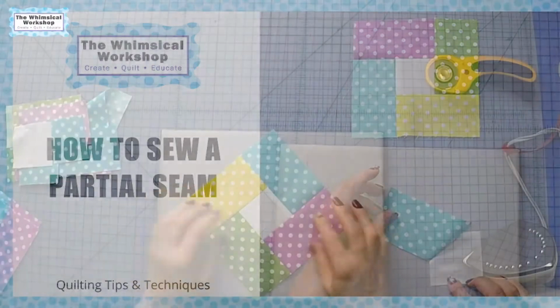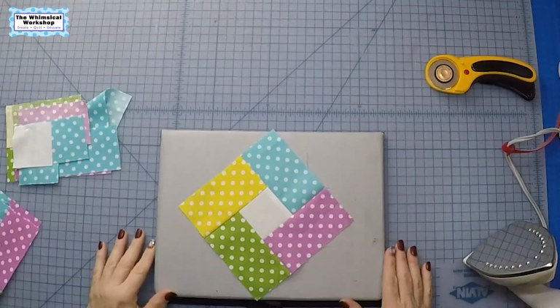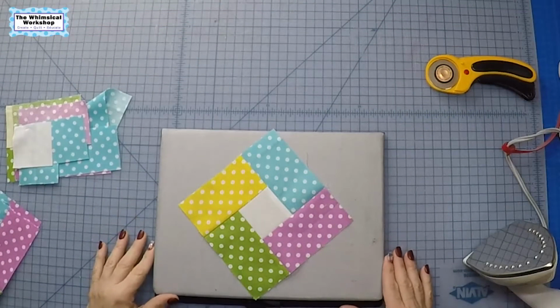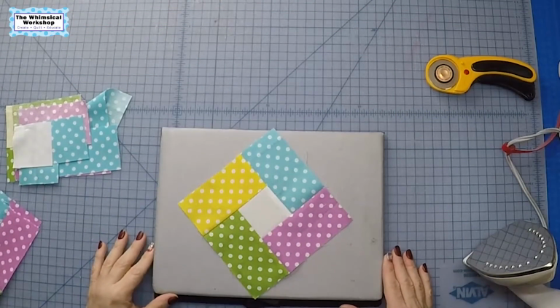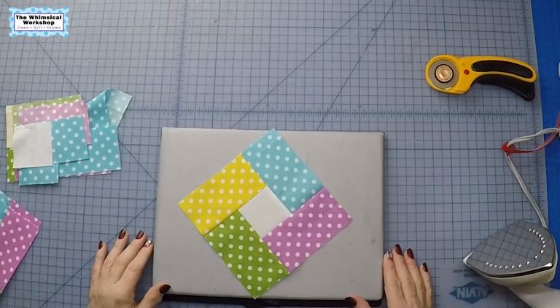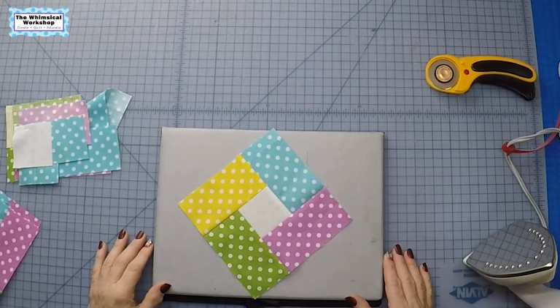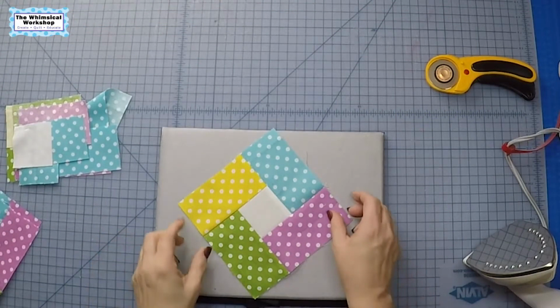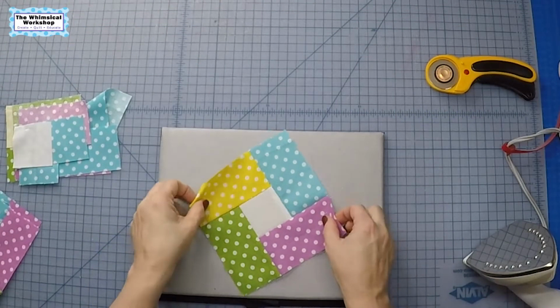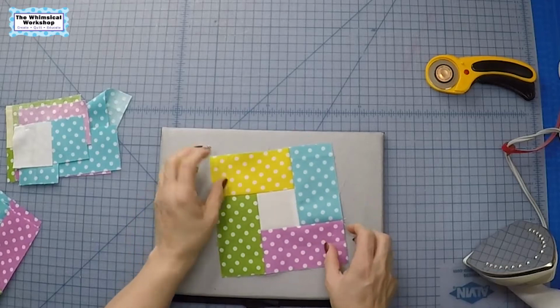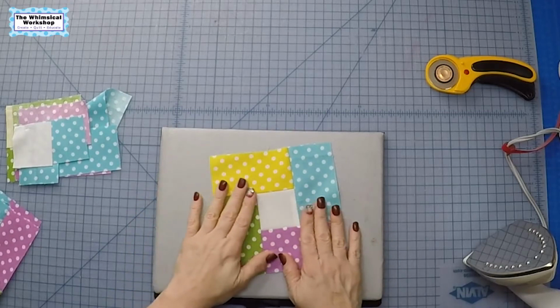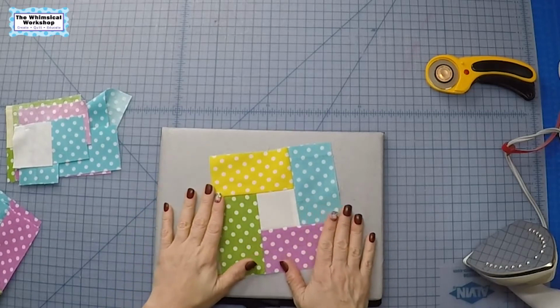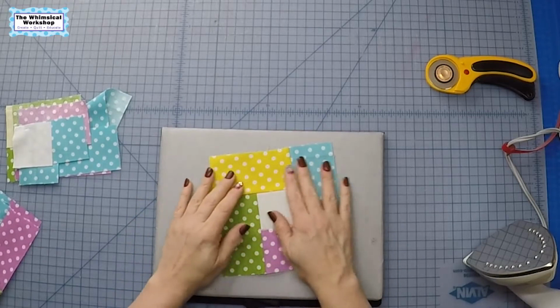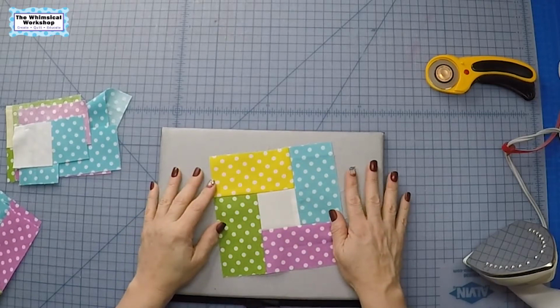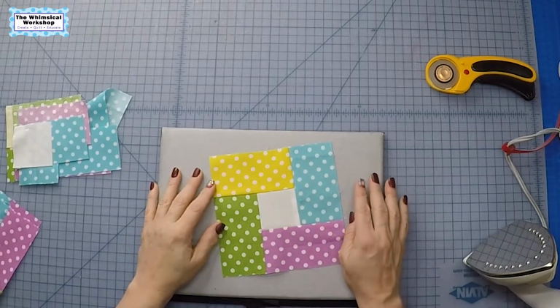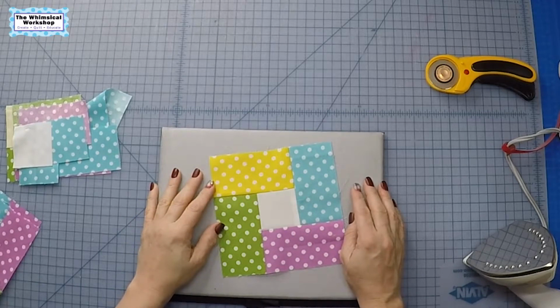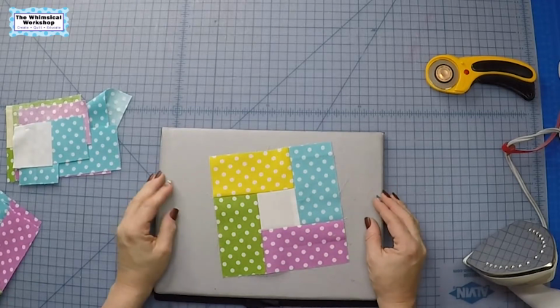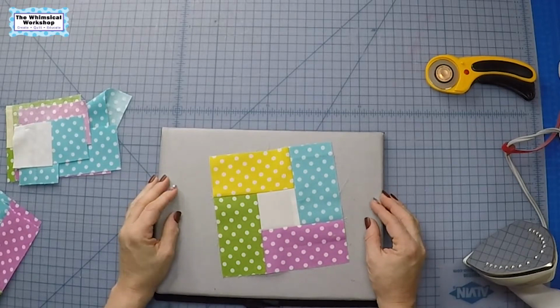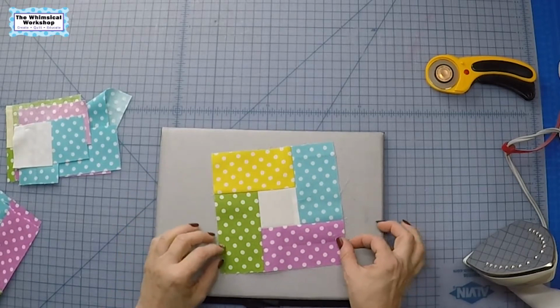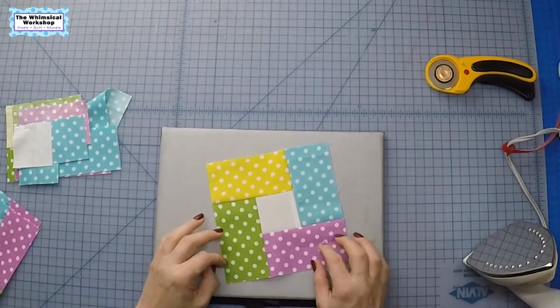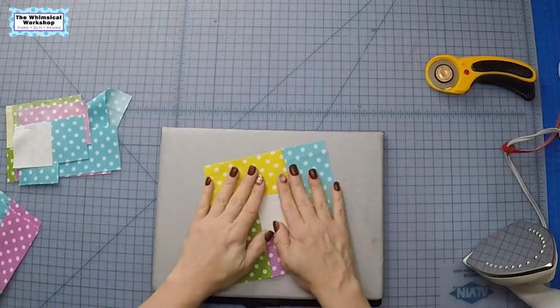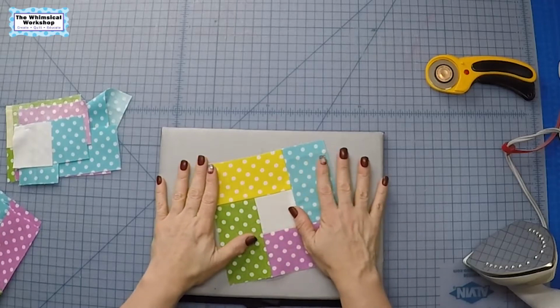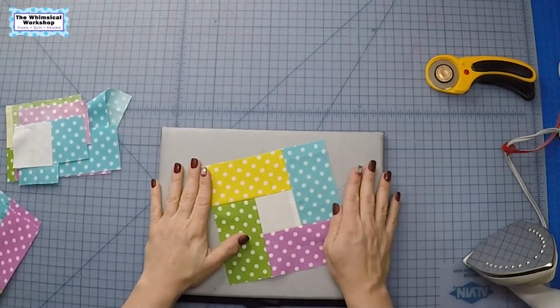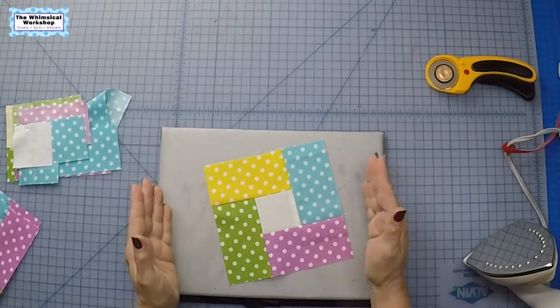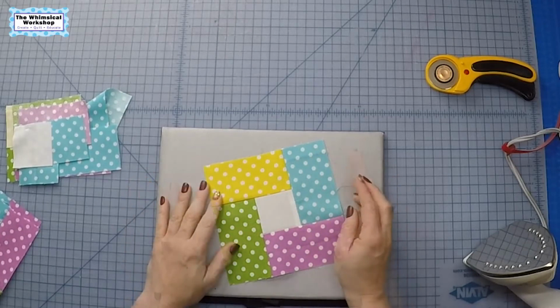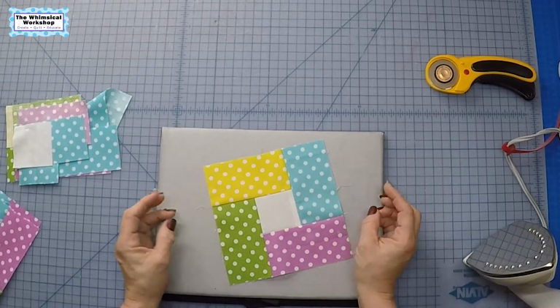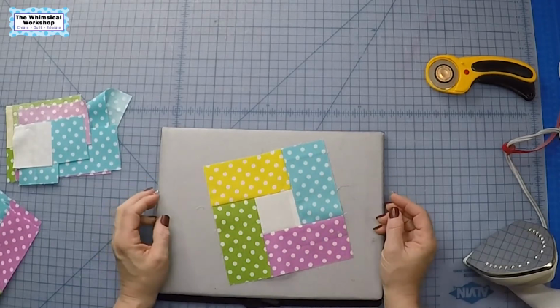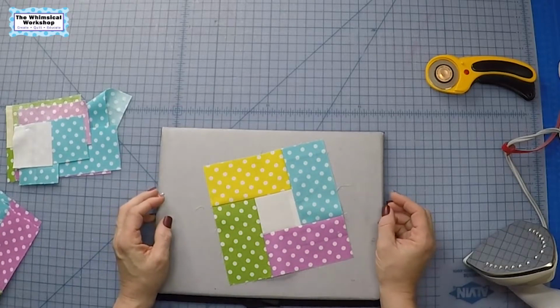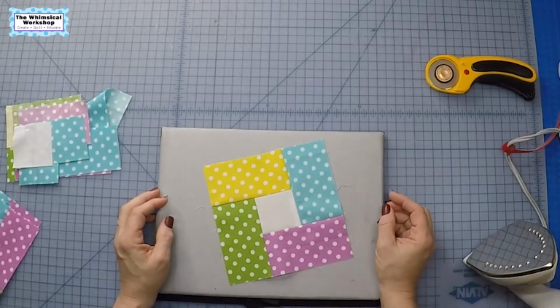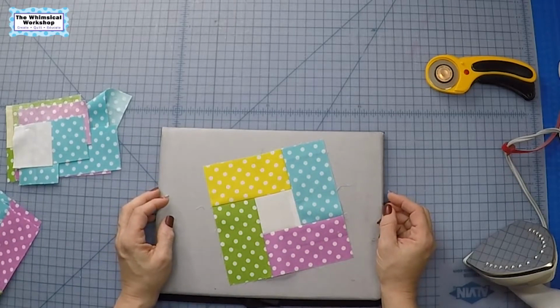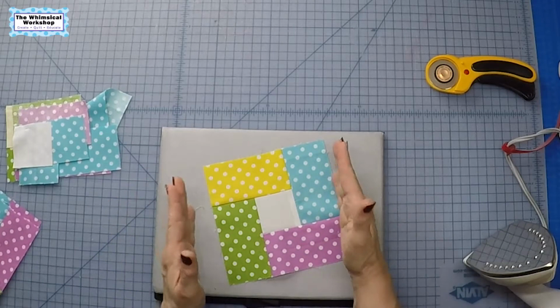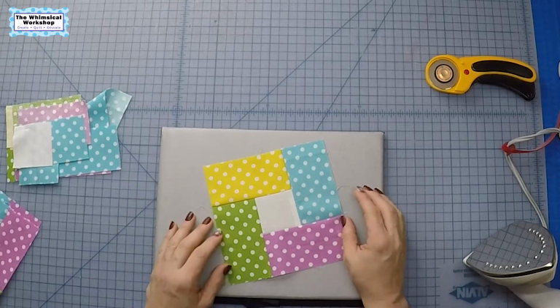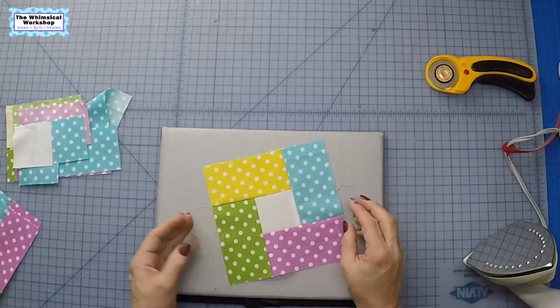Welcome to the Whimsical Workshop. In this video today I'm going to show you how to build a block with a partial seam. And this is going to be the block we're going to build. It finishes at six inches, unfinished six and a half.